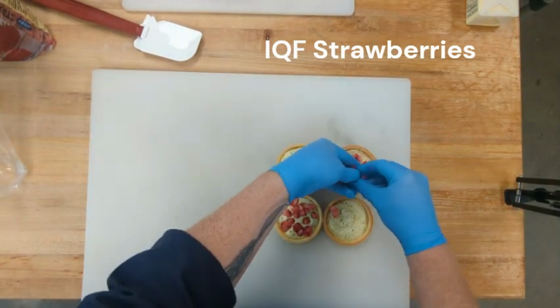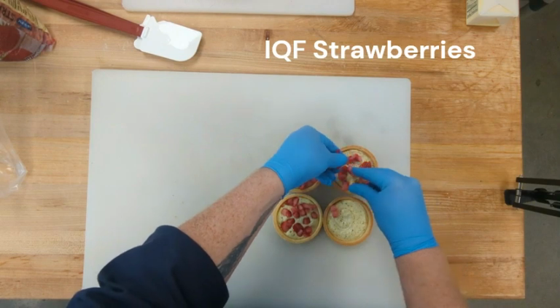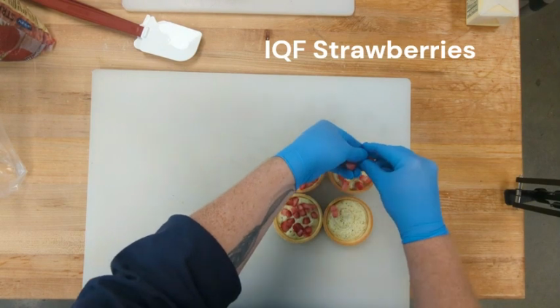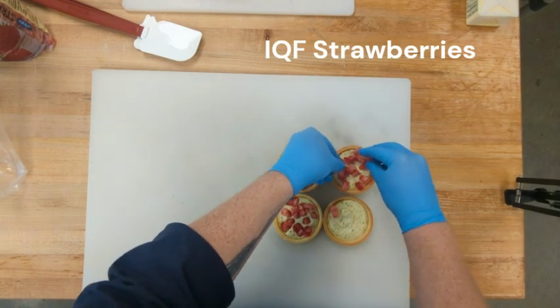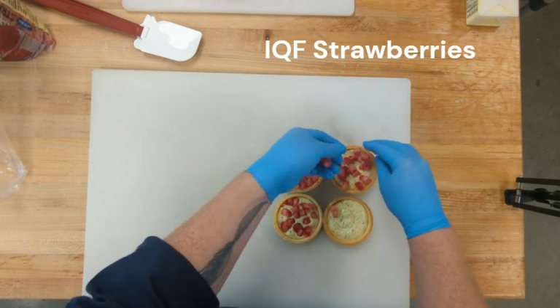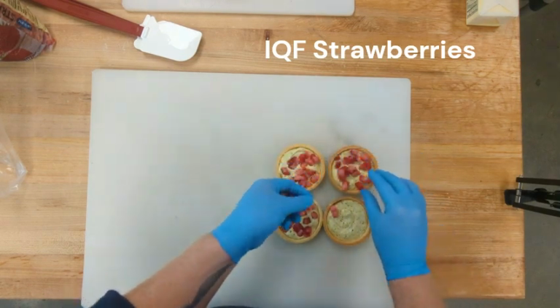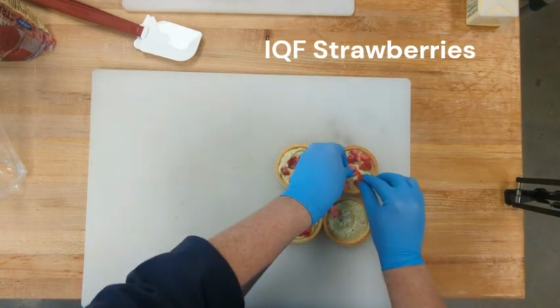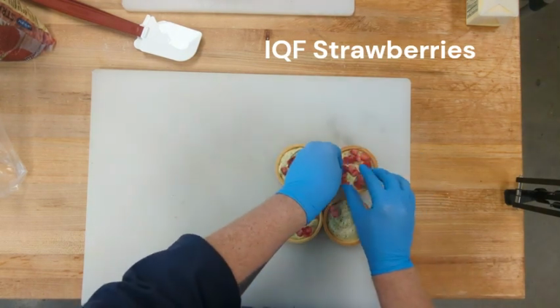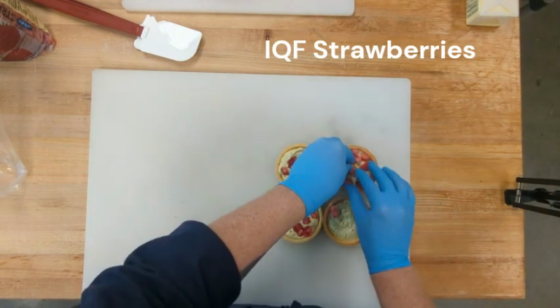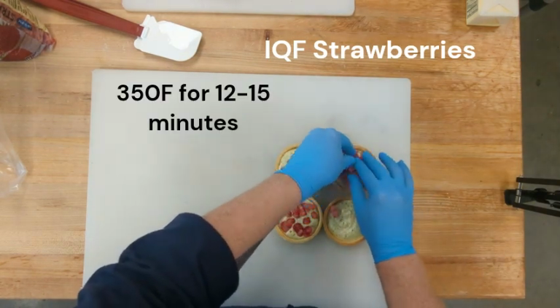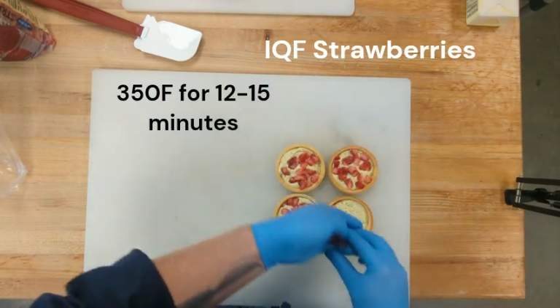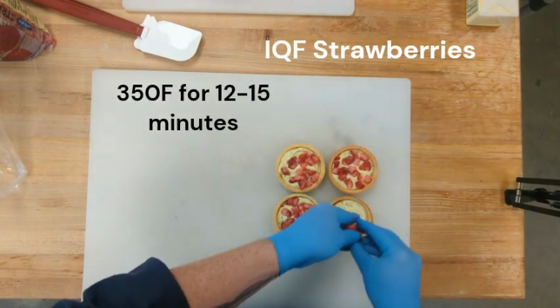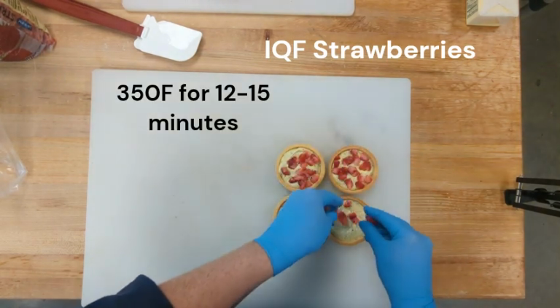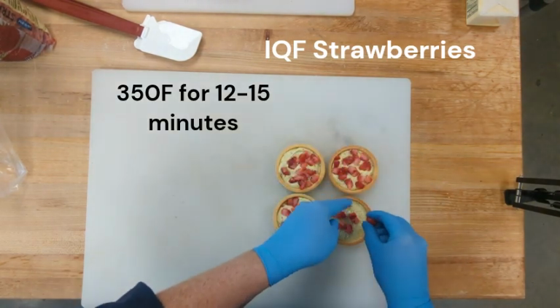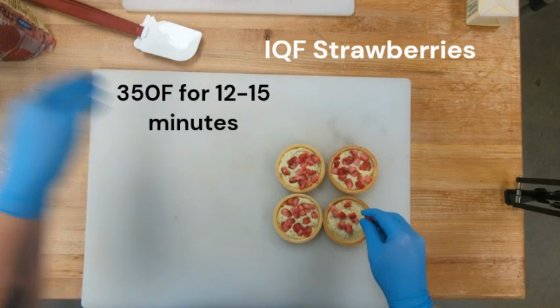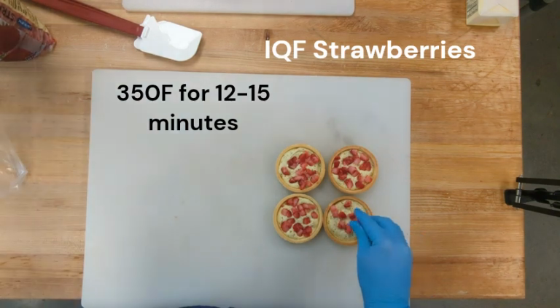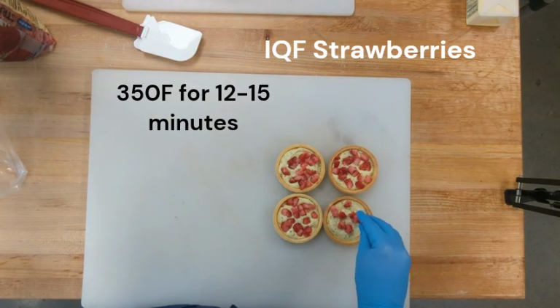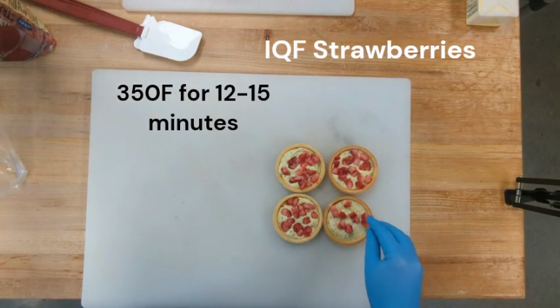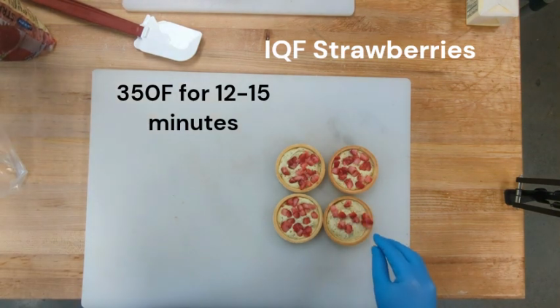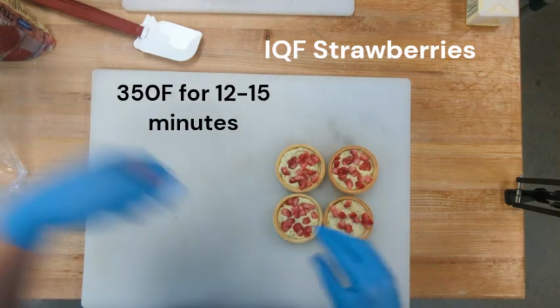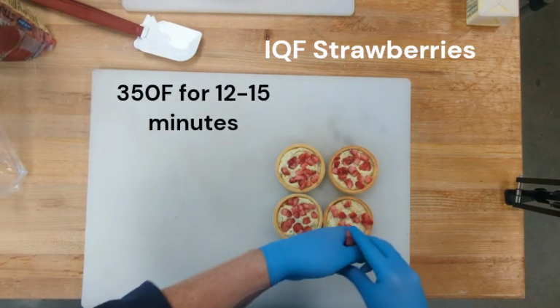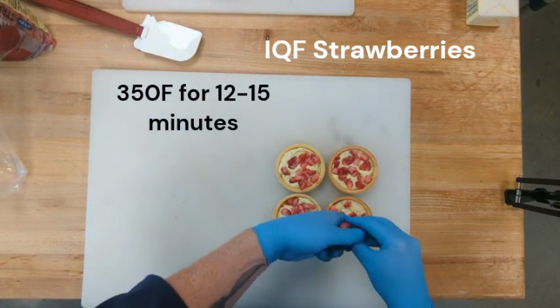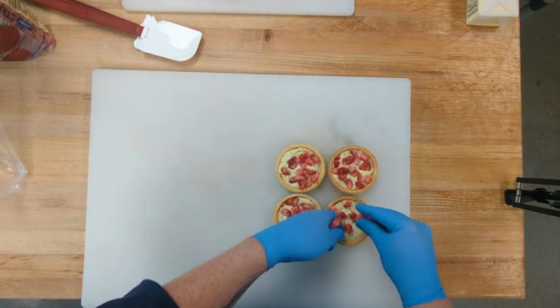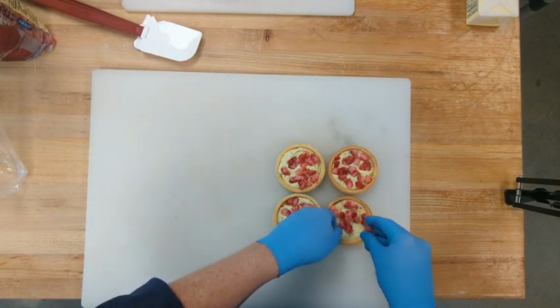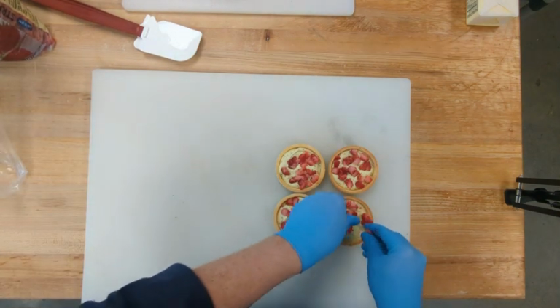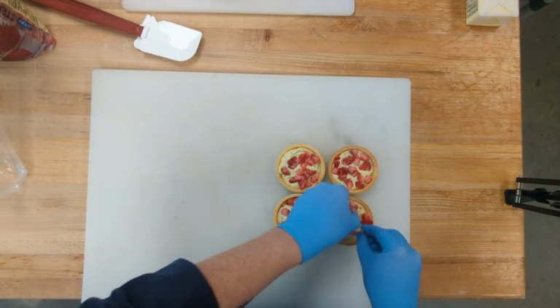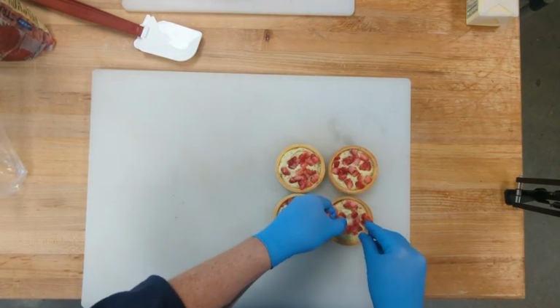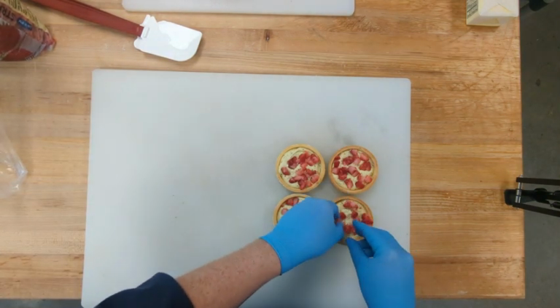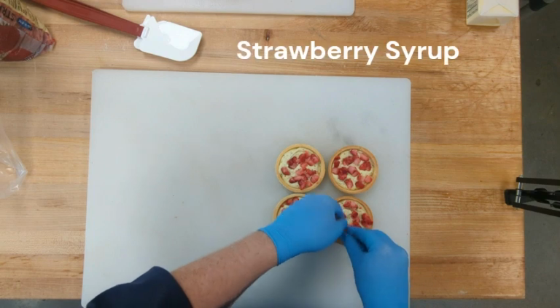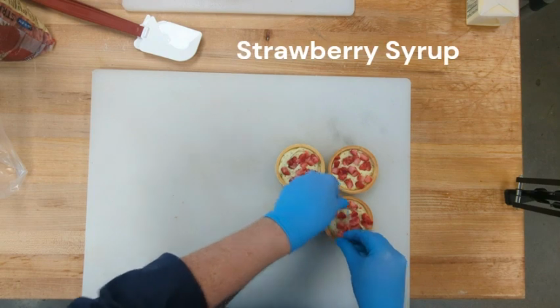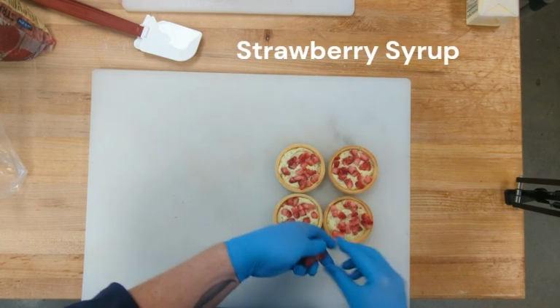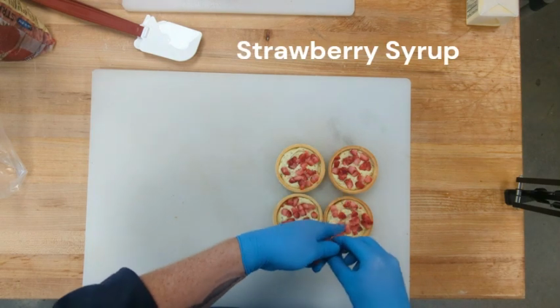Go ahead and throw them in the oven at 350. We're going to bake for 12 to 15 minutes until the frangipane is set, and then we're going to brush with strawberry syrup hot out of the oven.